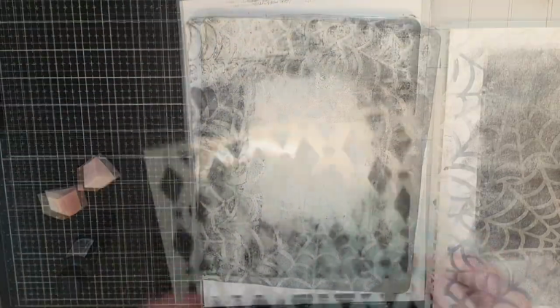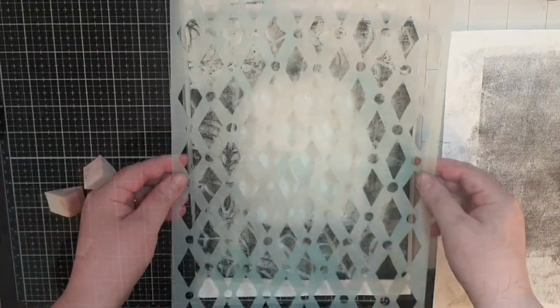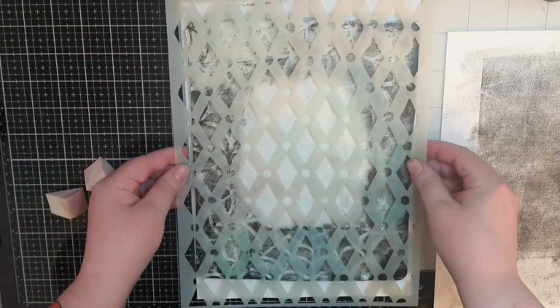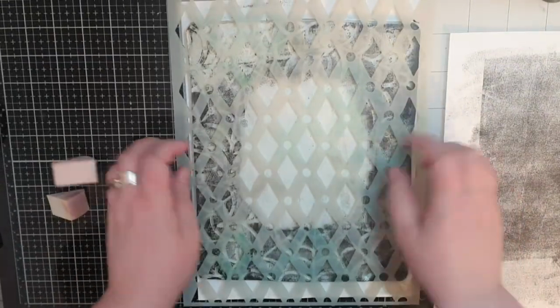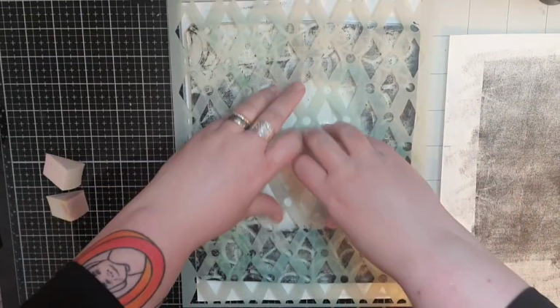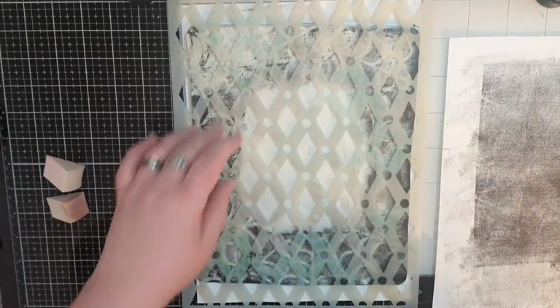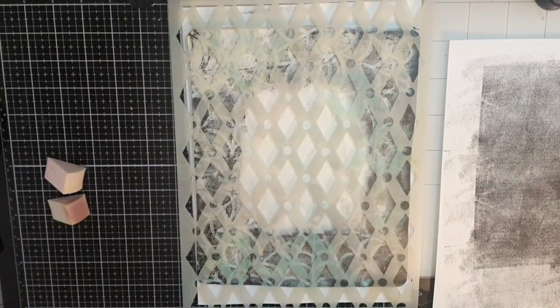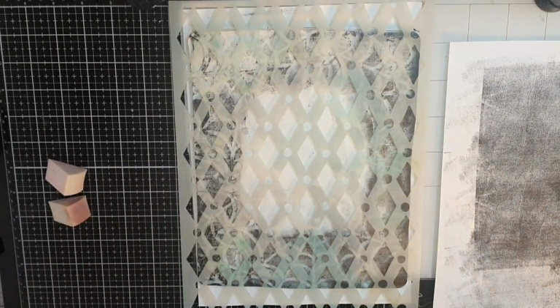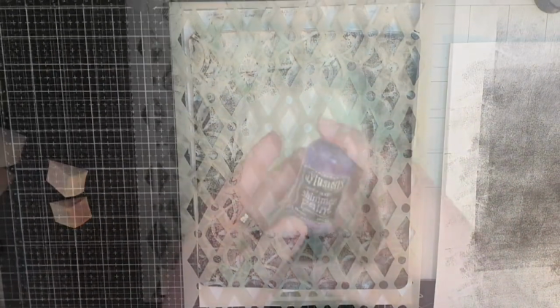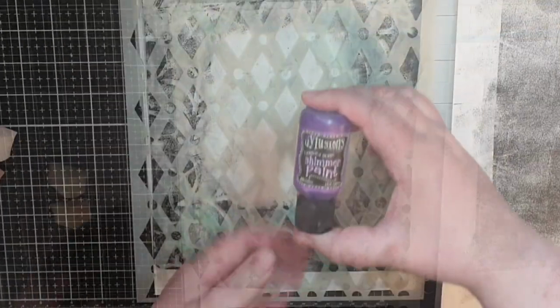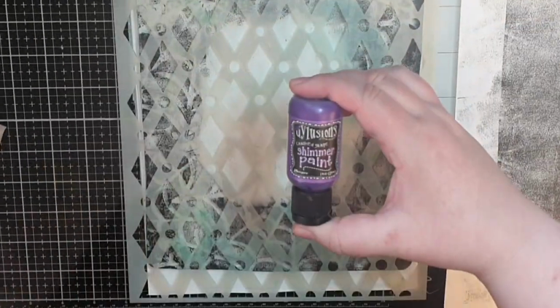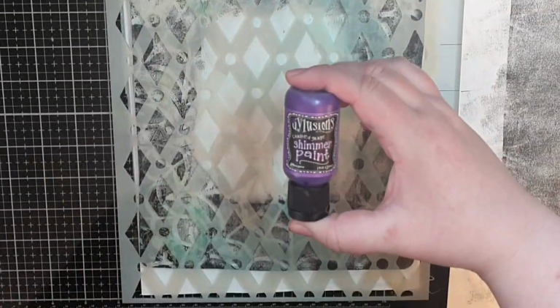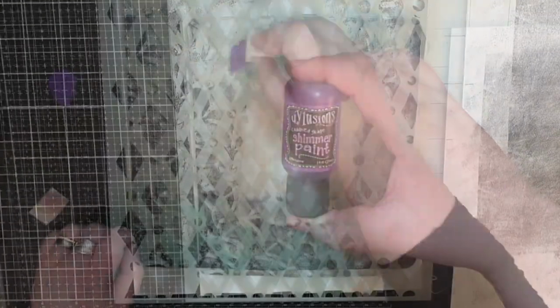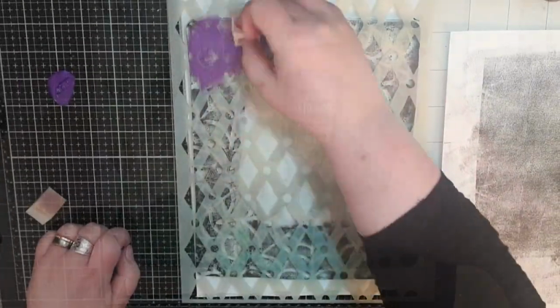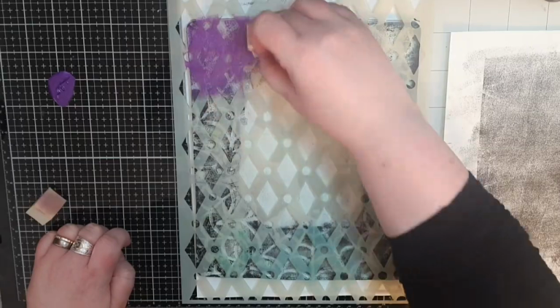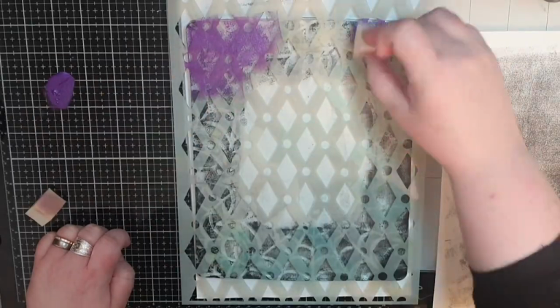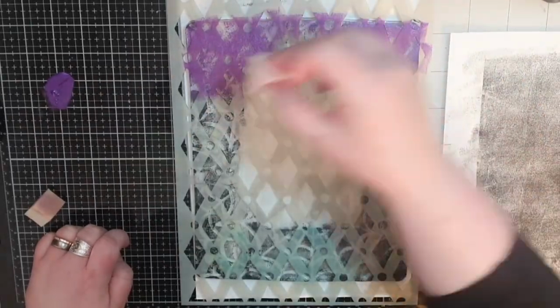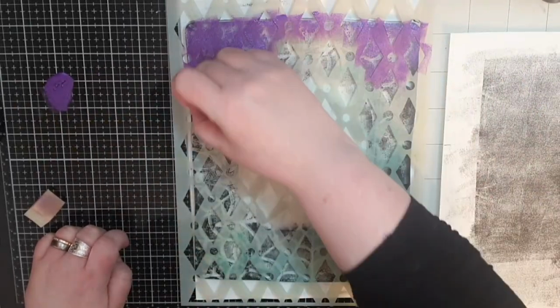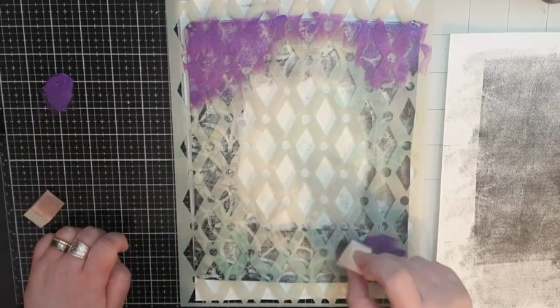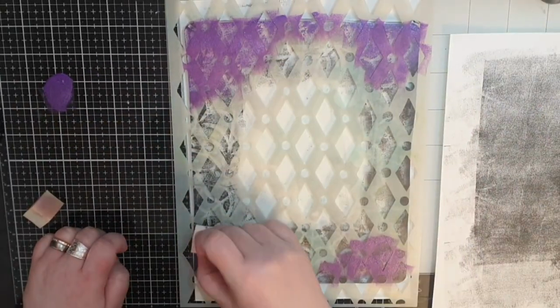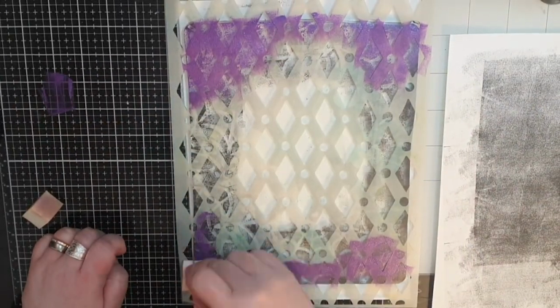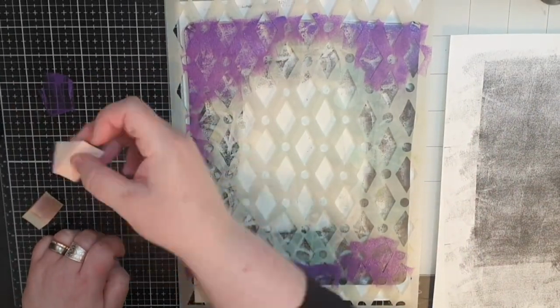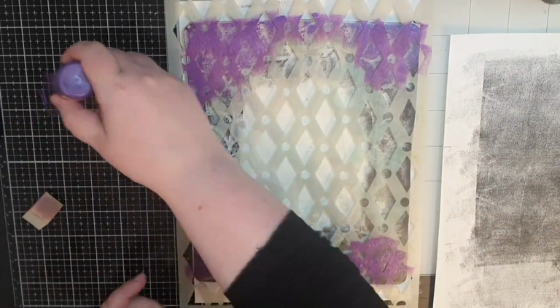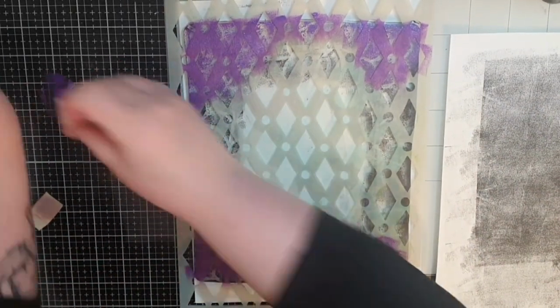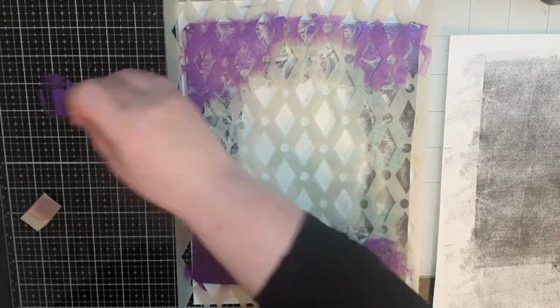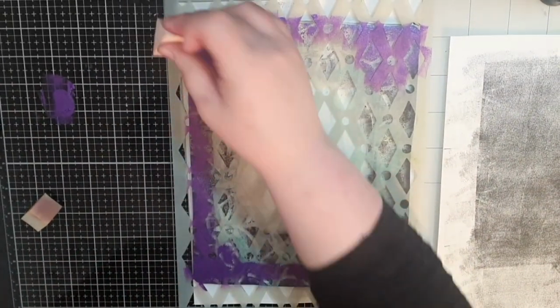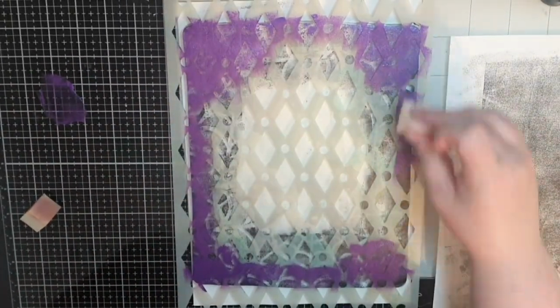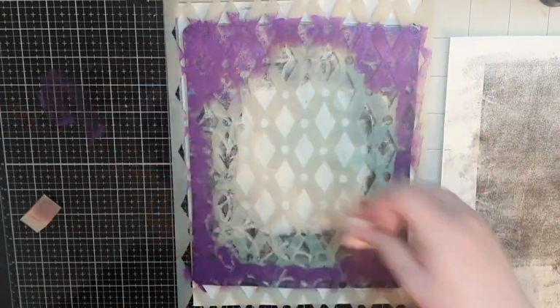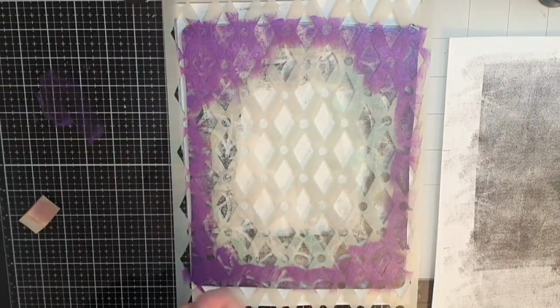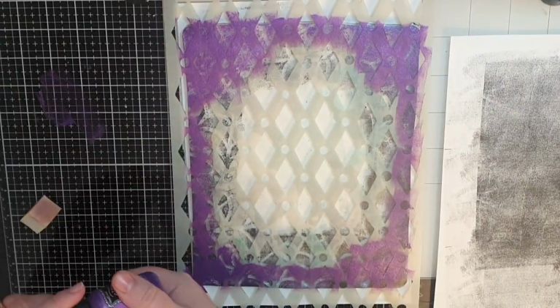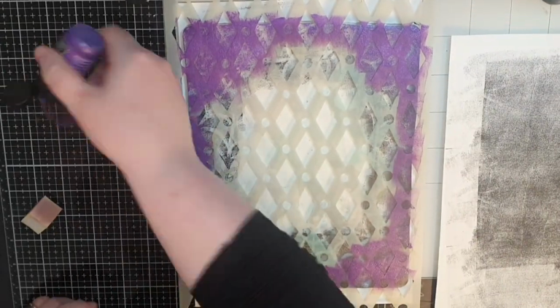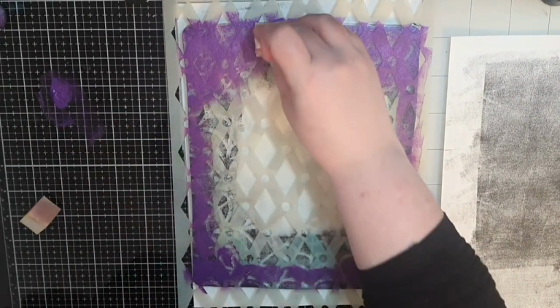Next I bring out a stencil called Corchester and shimmer paint in crushed grapes, and I stencil on the pattern over the dry cobwebs pattern around the edges as well.